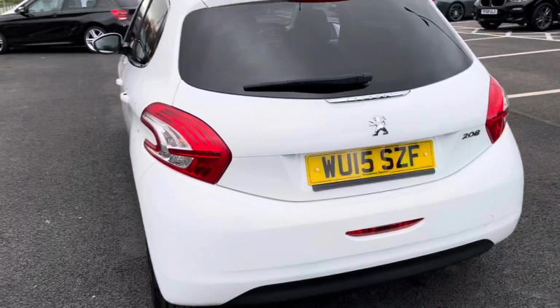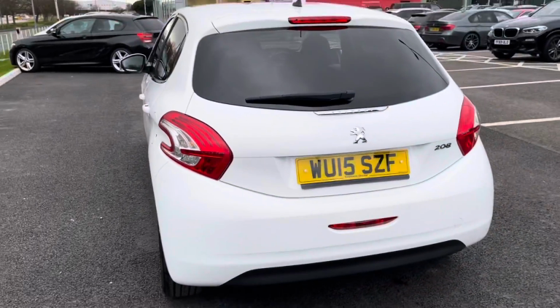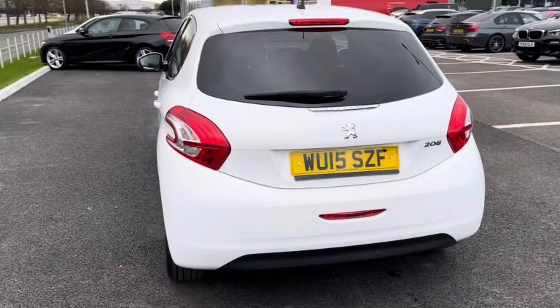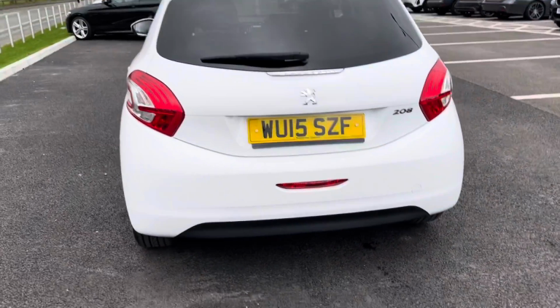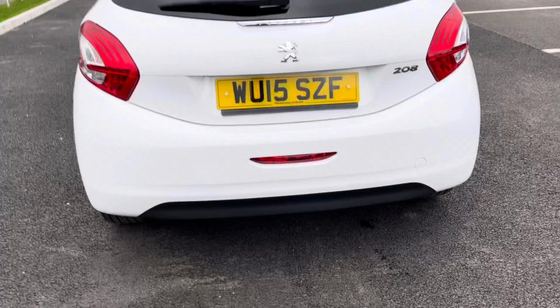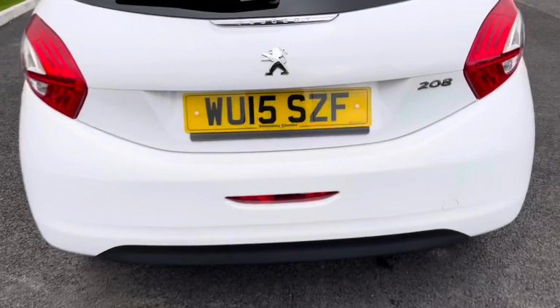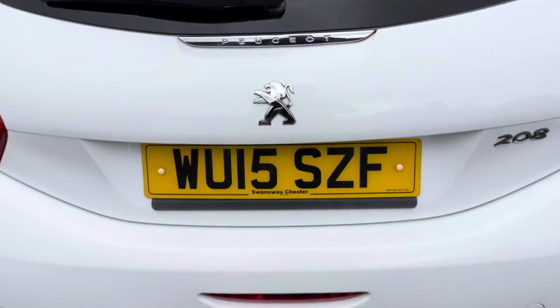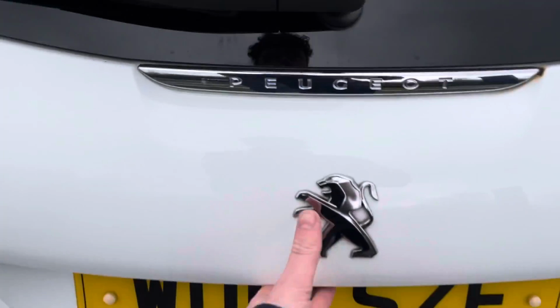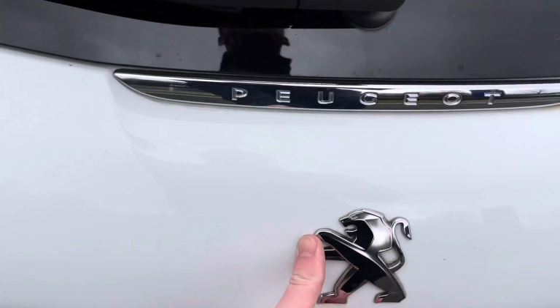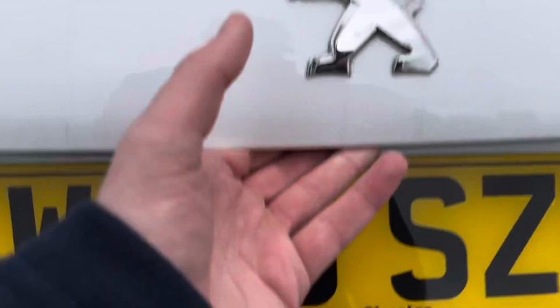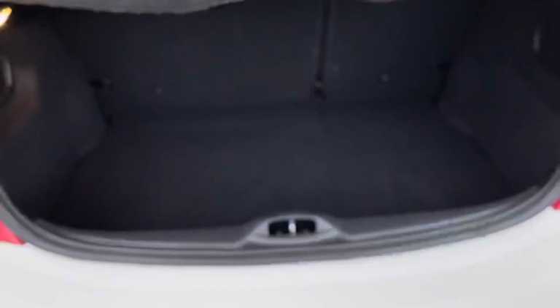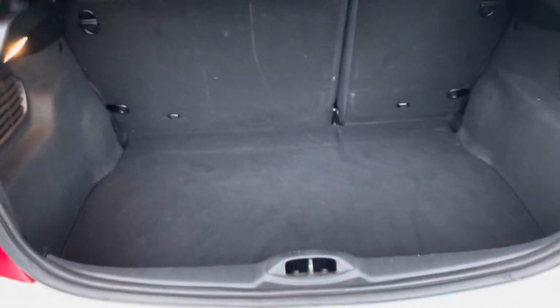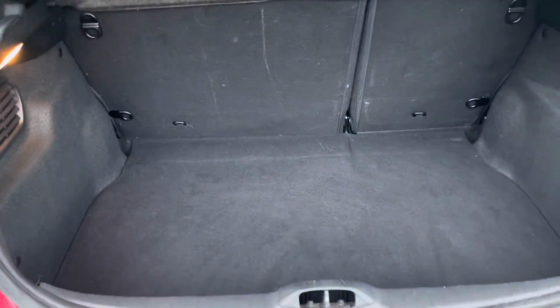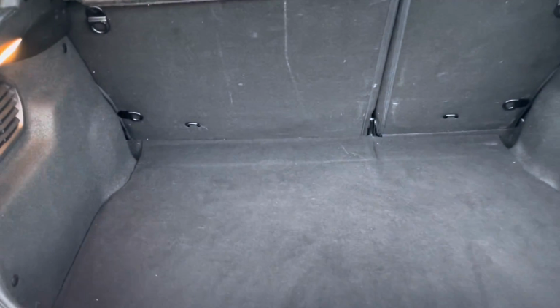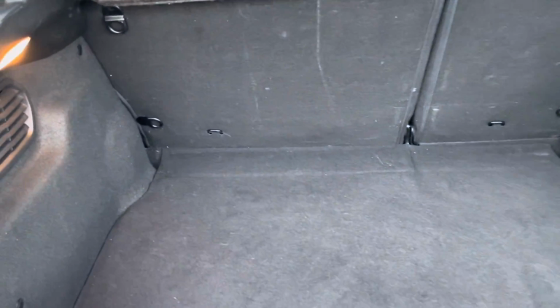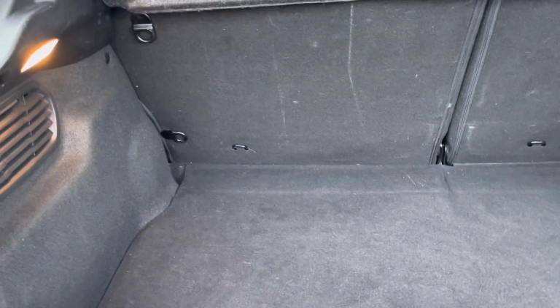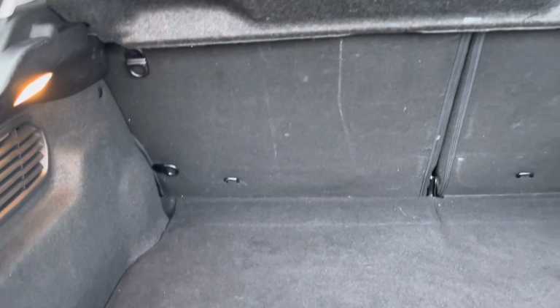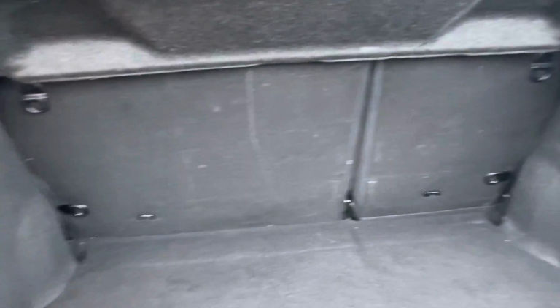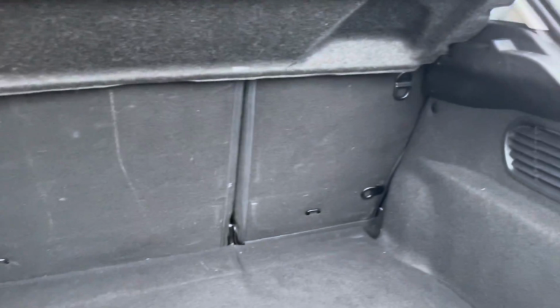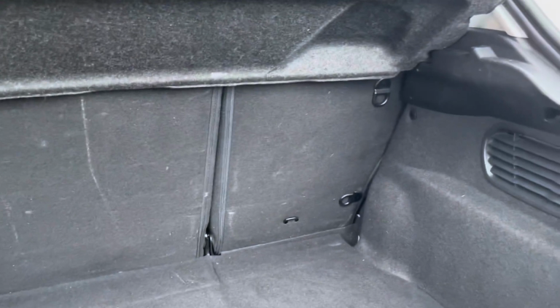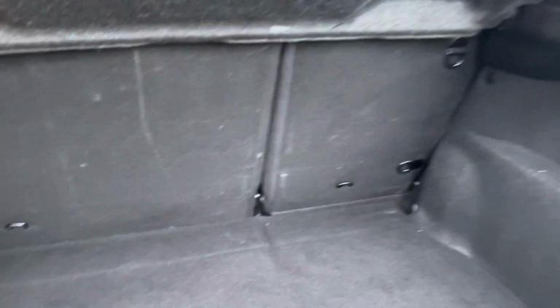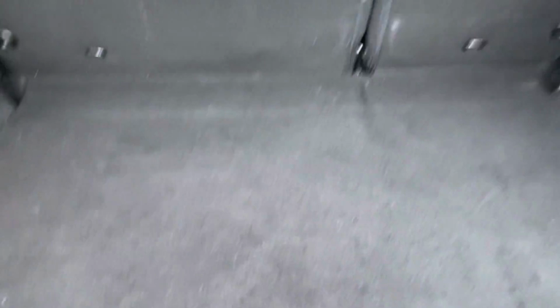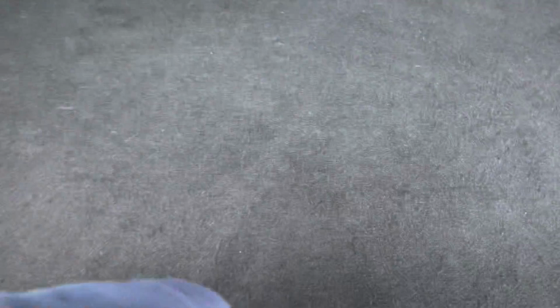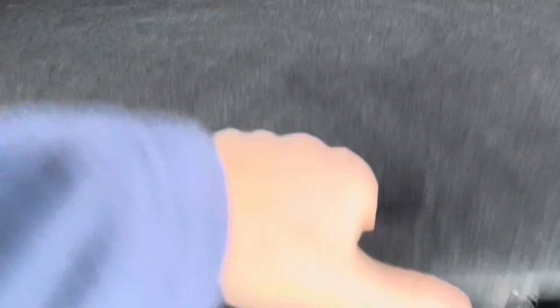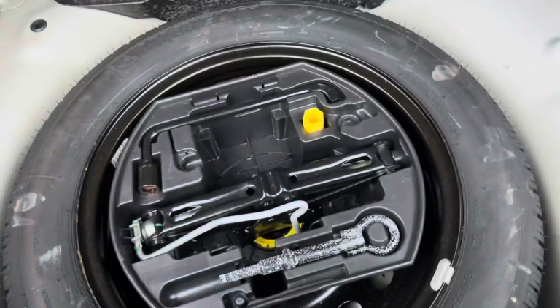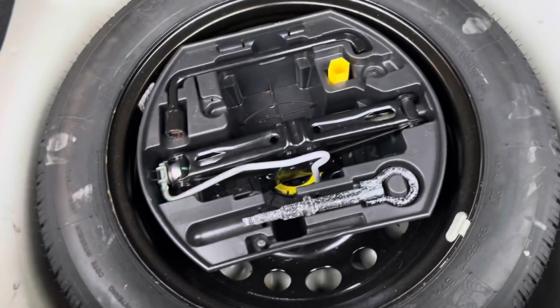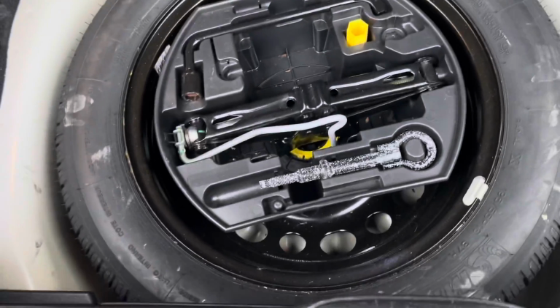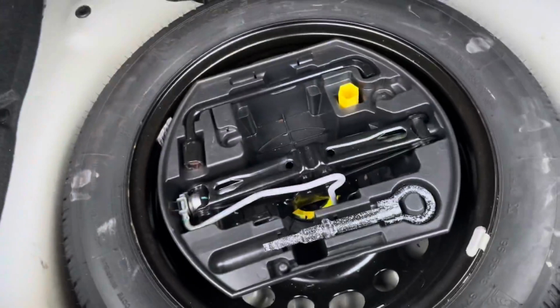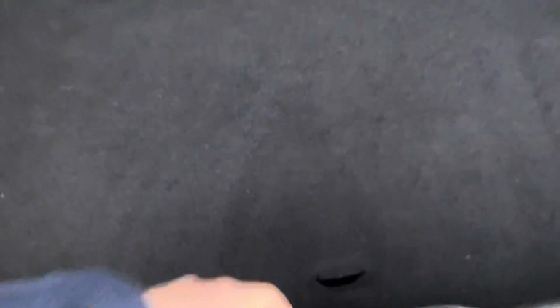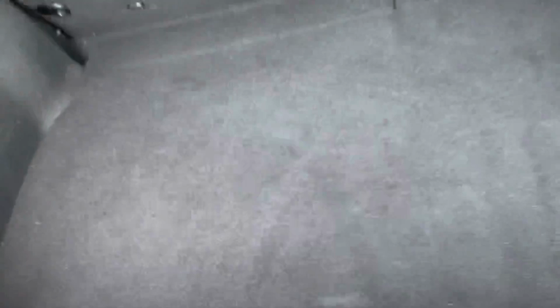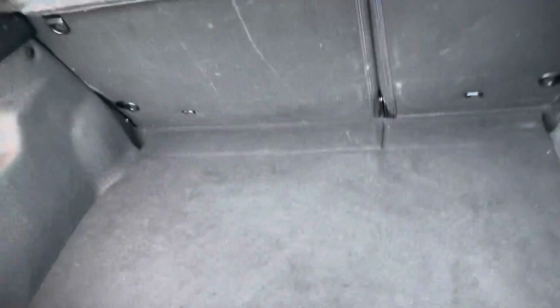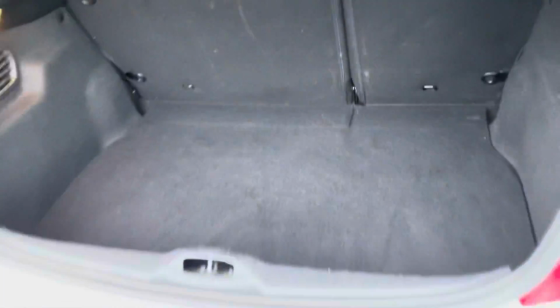Moving around to the very back of the car now. Just going to open up the boot and show you that there's a very decent amount of boot space in here. You can drop the back seats if you do need to for extra space. Just underneath the carpet, you'll find a spare wheel which has never been used — always a great sign a car's been looked after well.